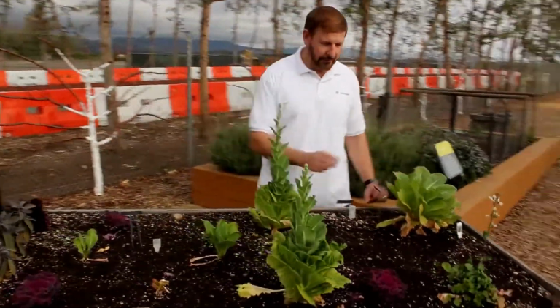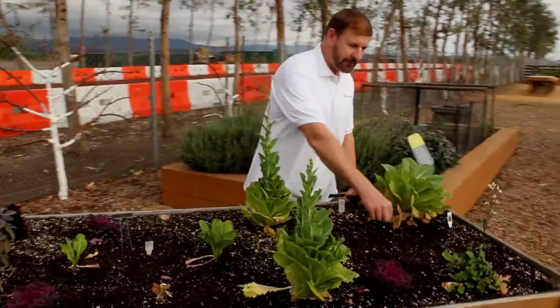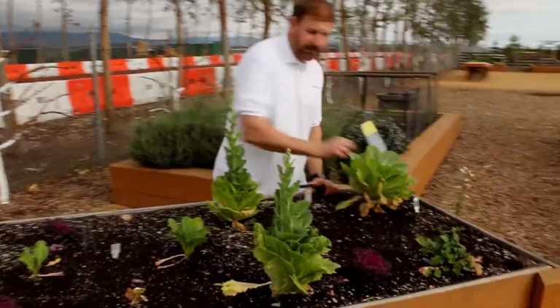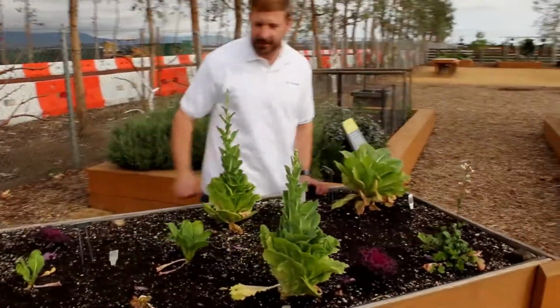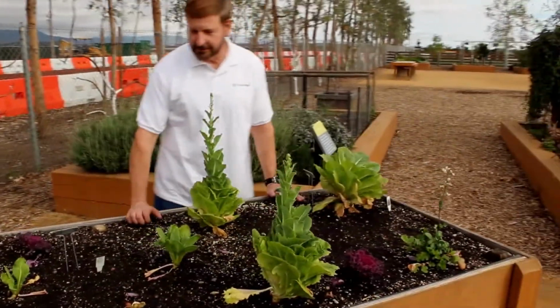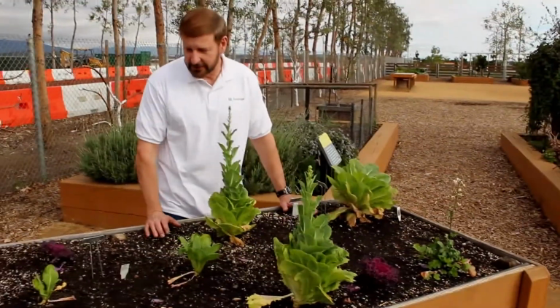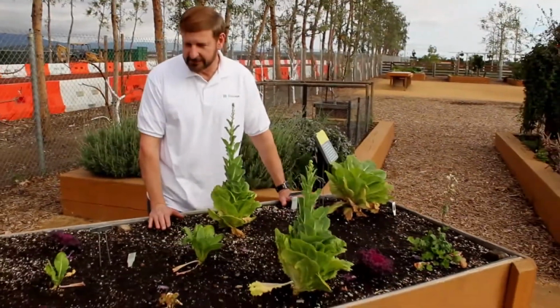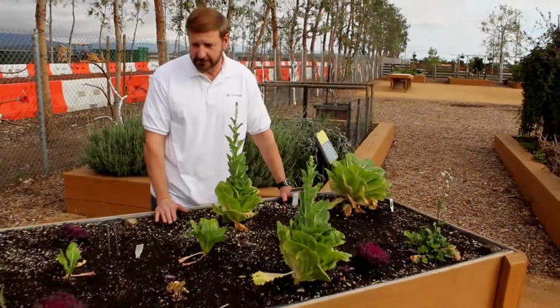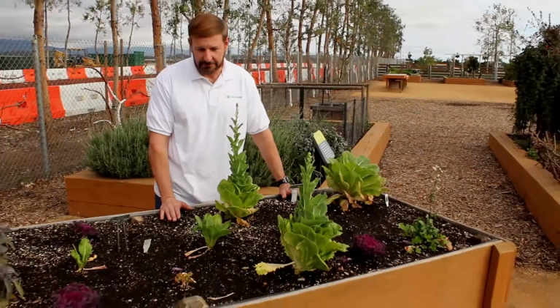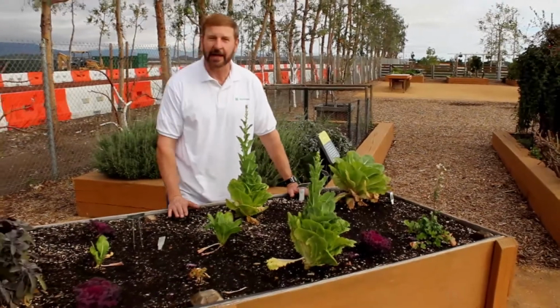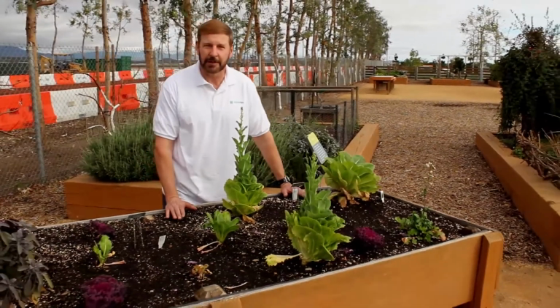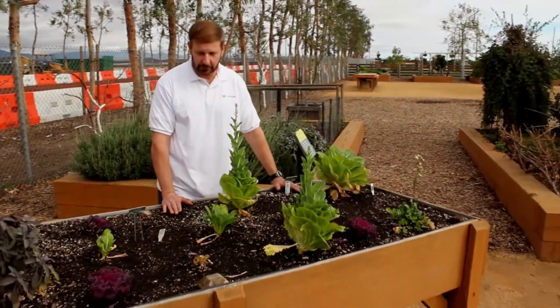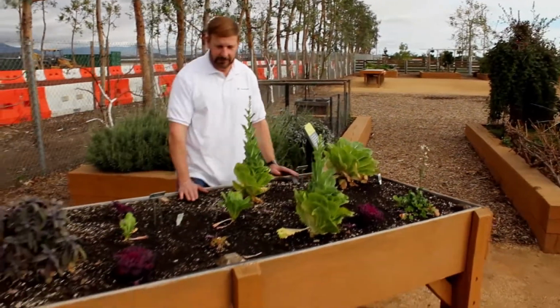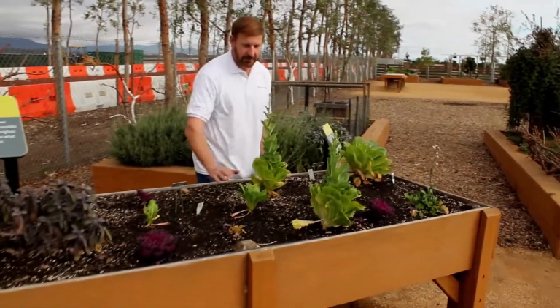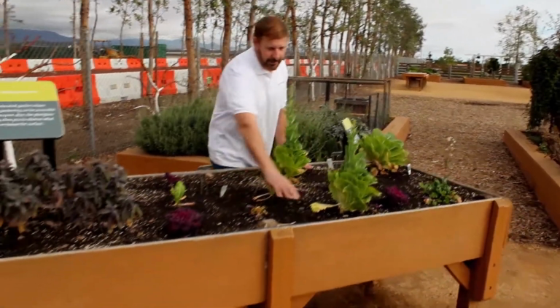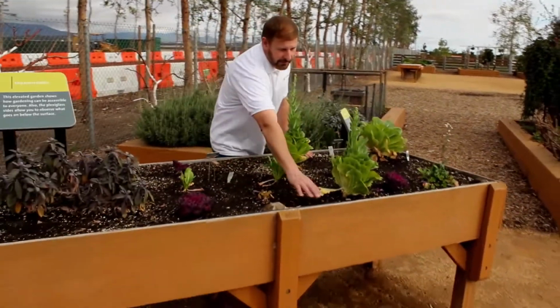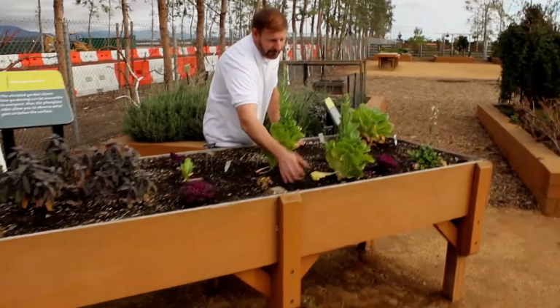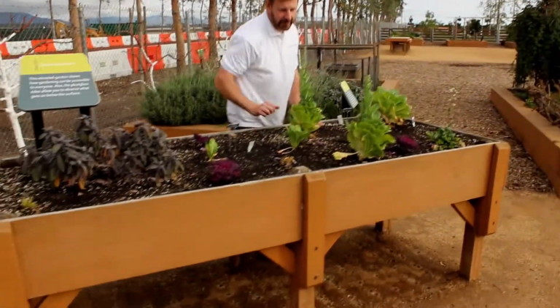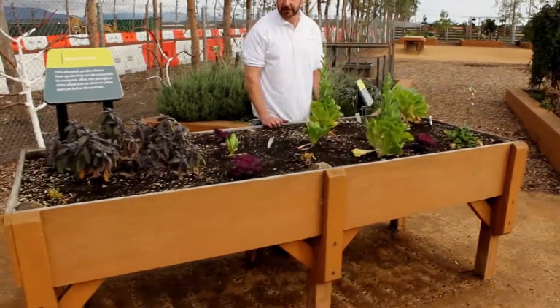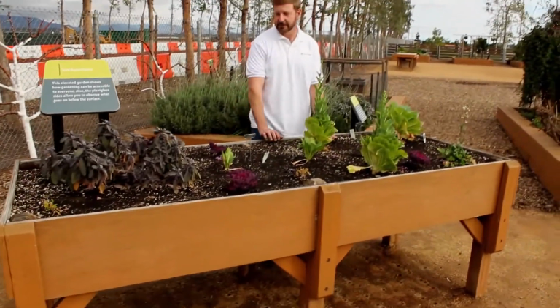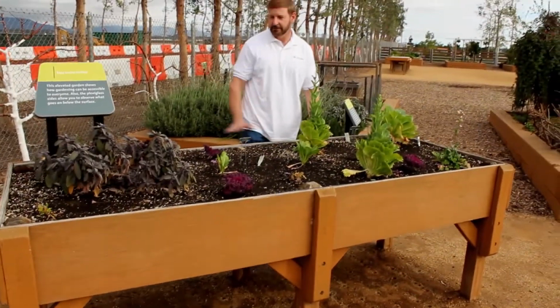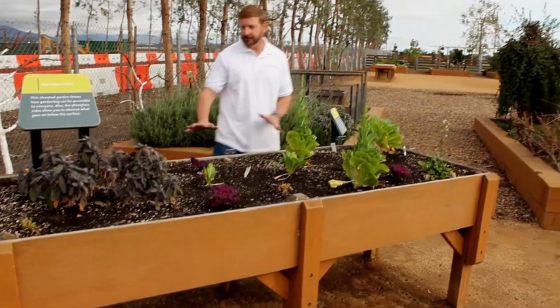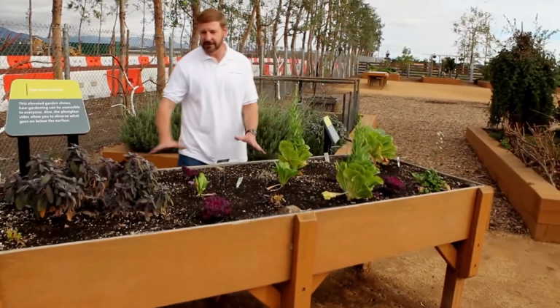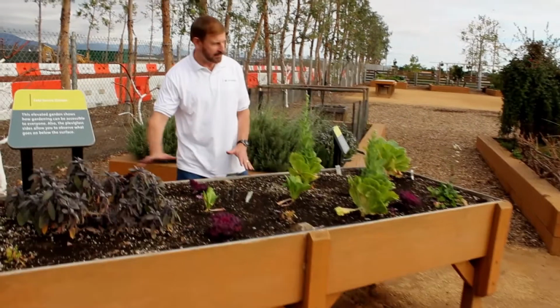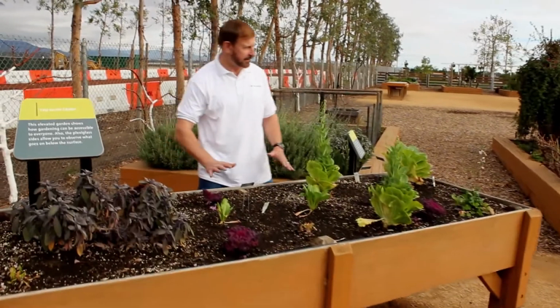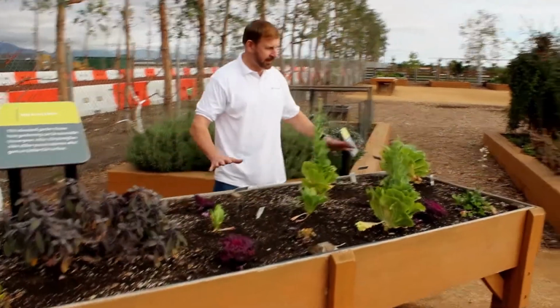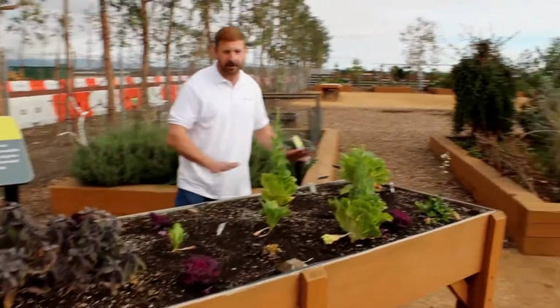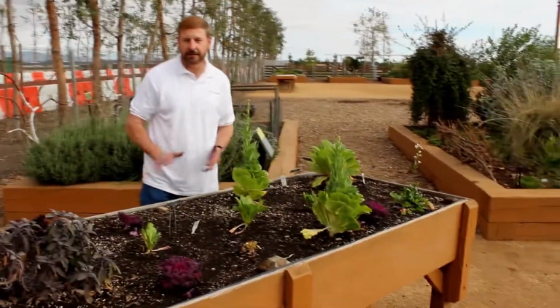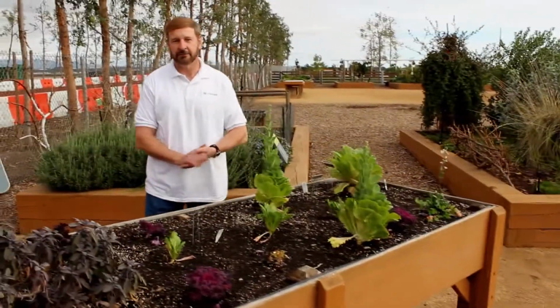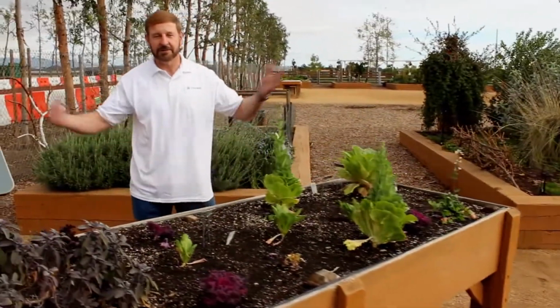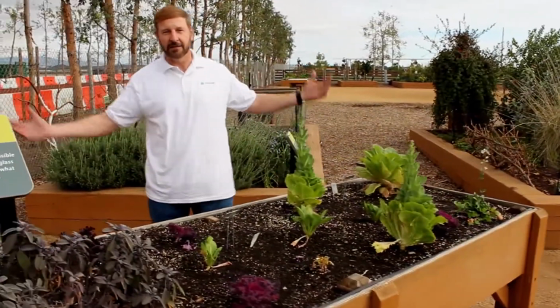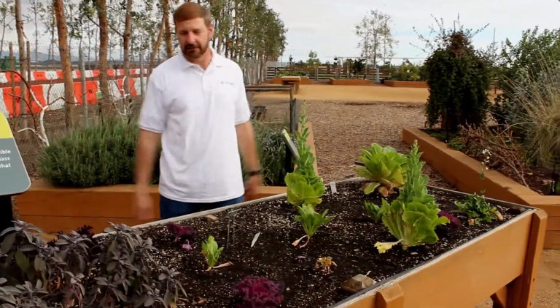If I have to weed this garden, it's really easy to not have to bend over. It's also not any wider than I could reach, so I have easy access to the entire garden from standing level.